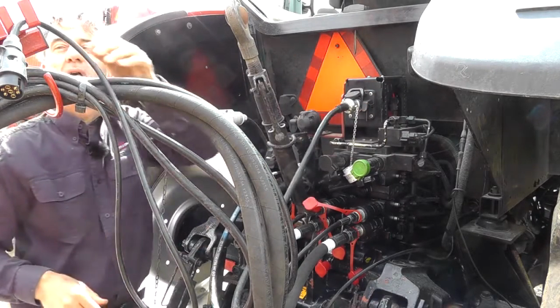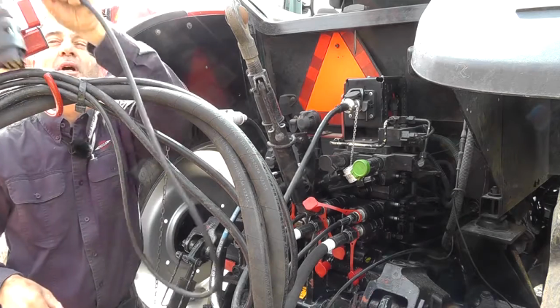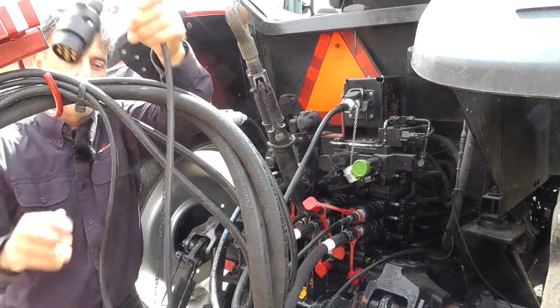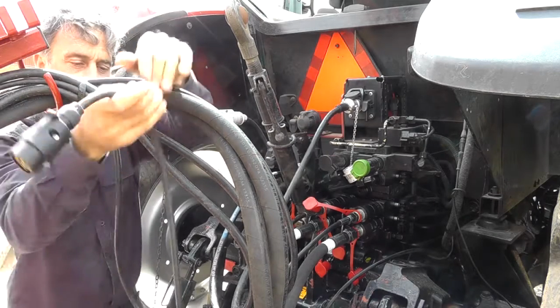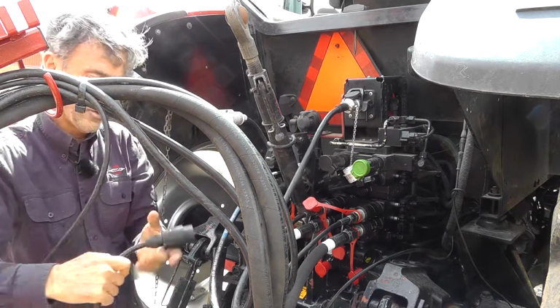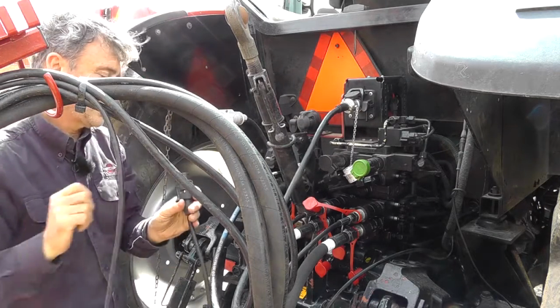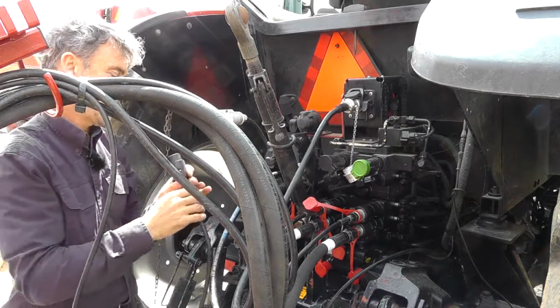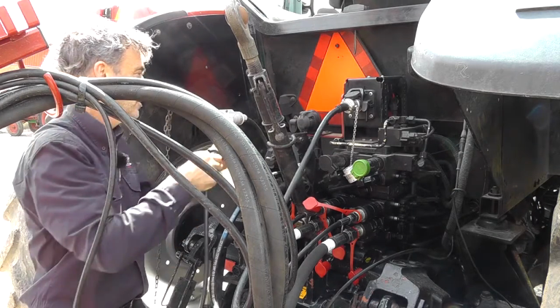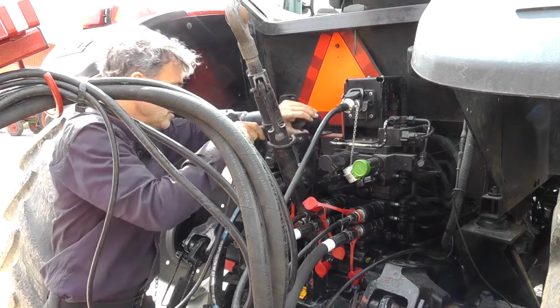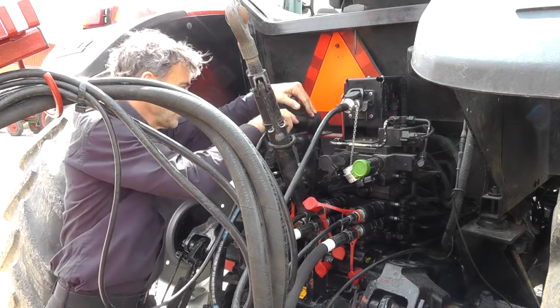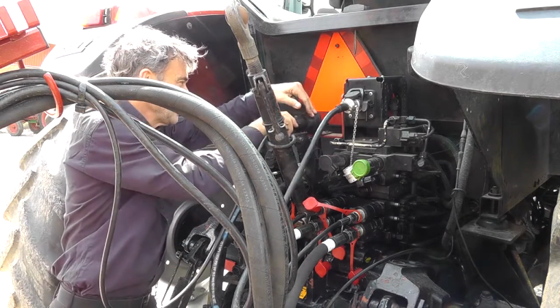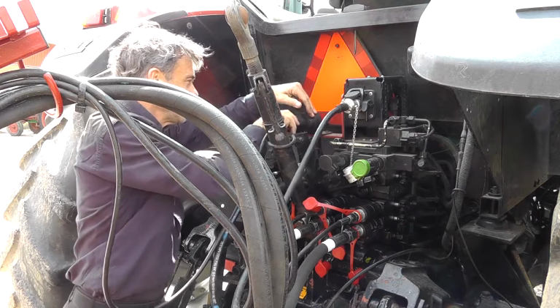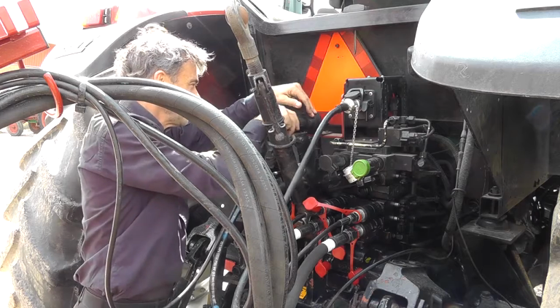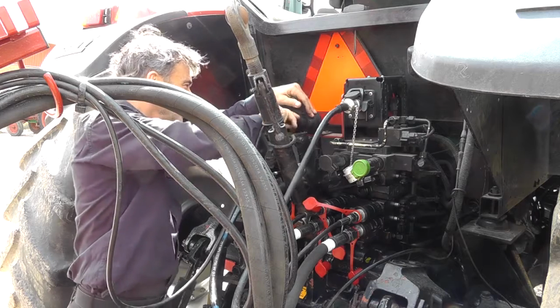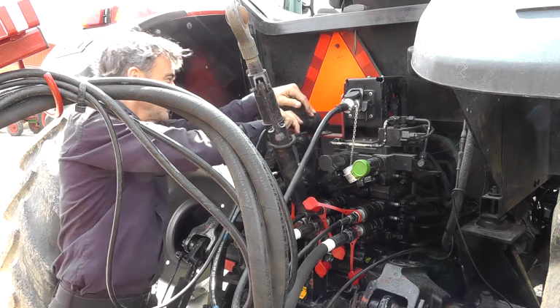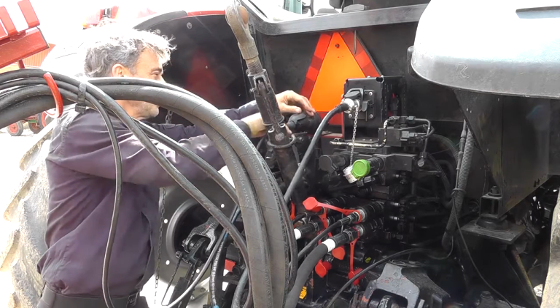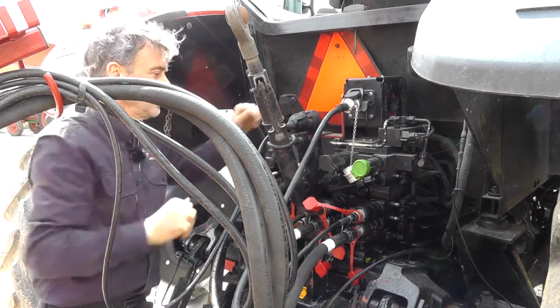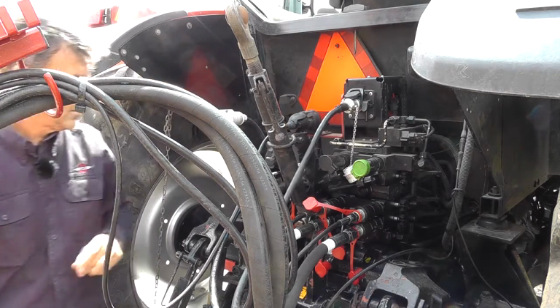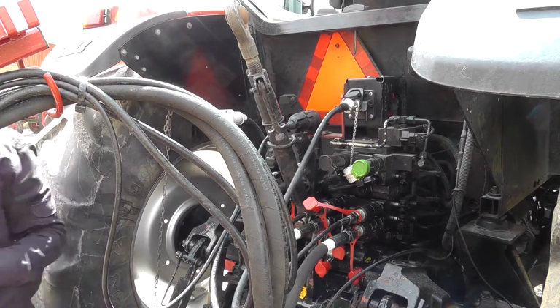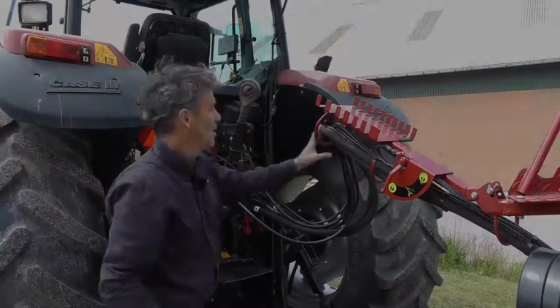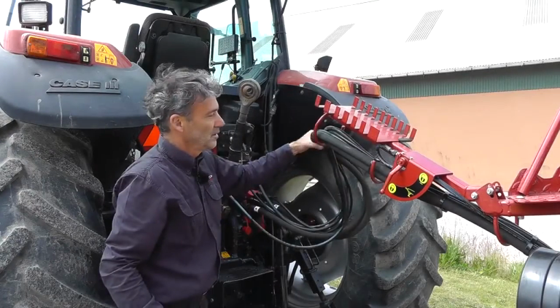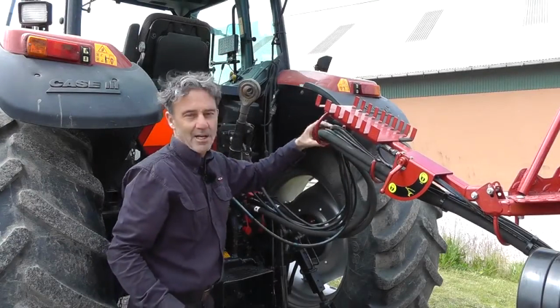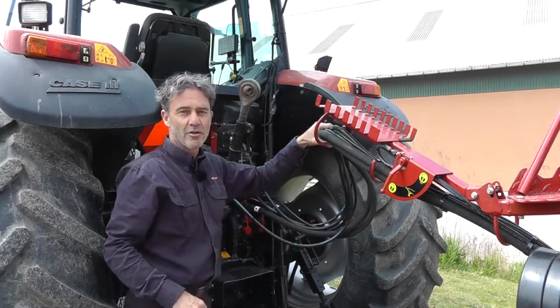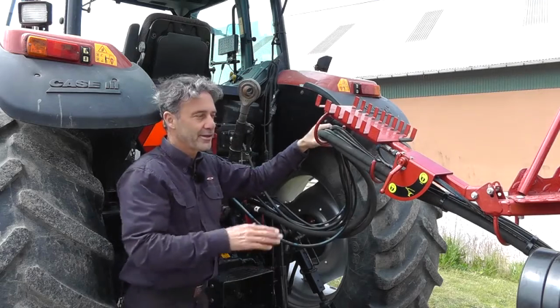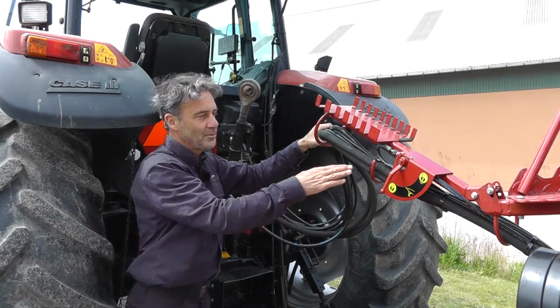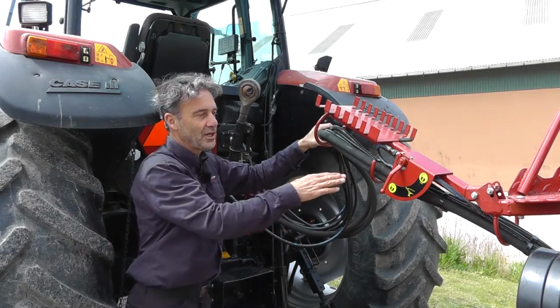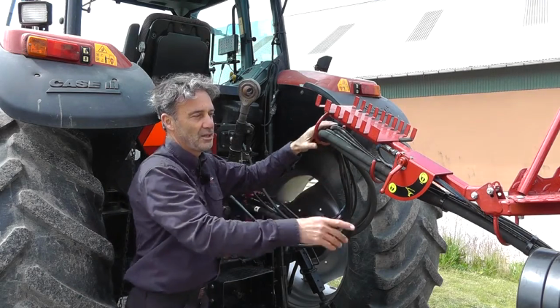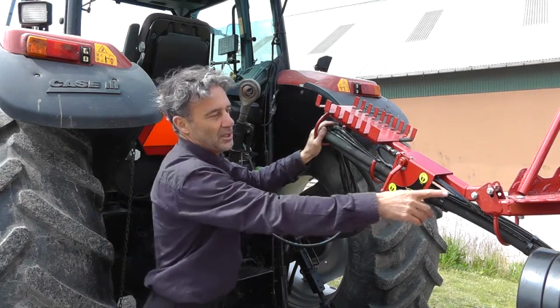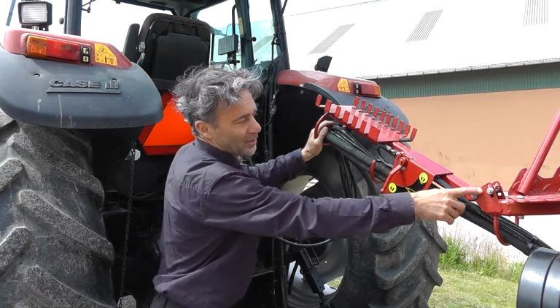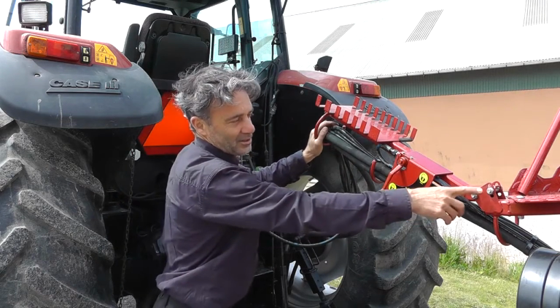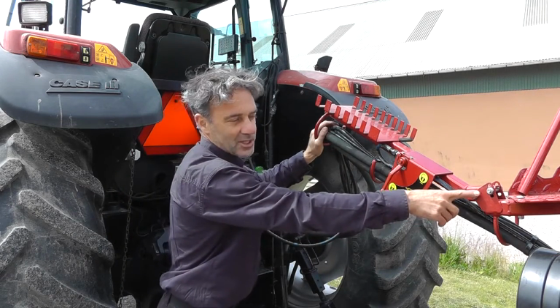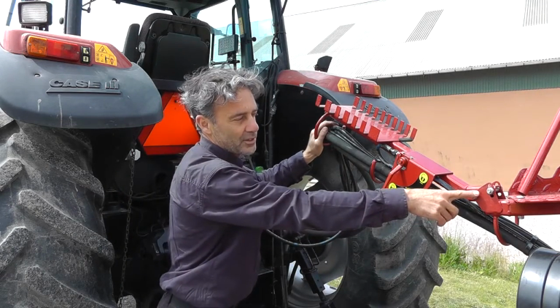This sprayer has got road lights, so I need to connect this too. Tidy up the hoses so they don't rub or foul. The bracket can be adjusted here.